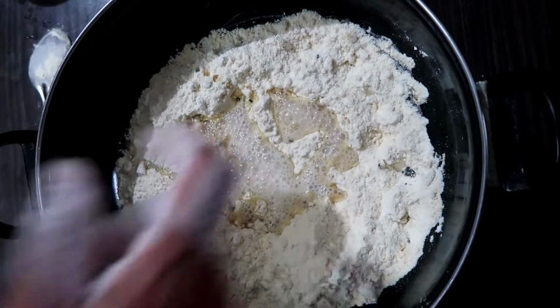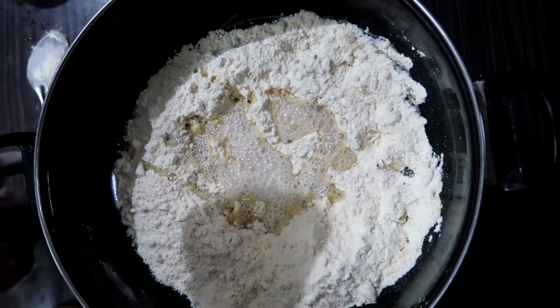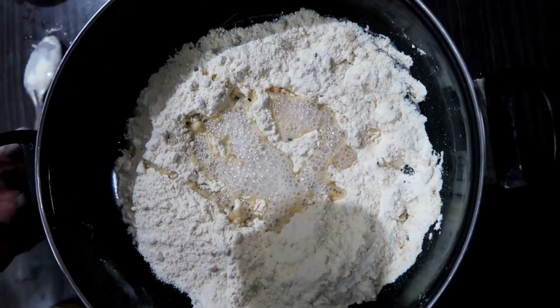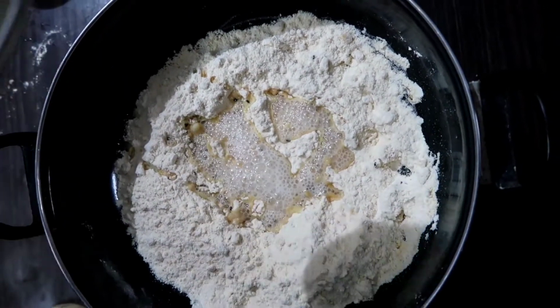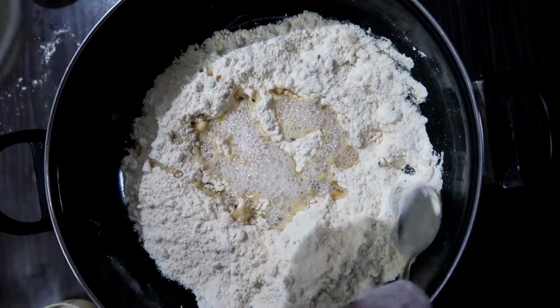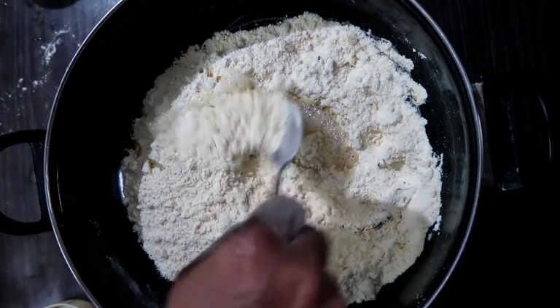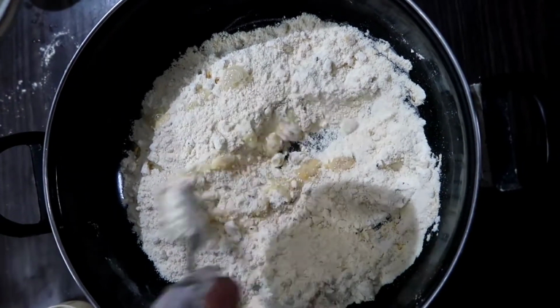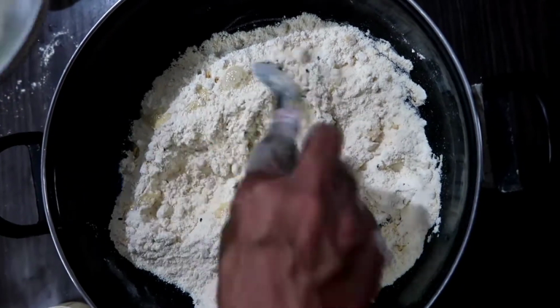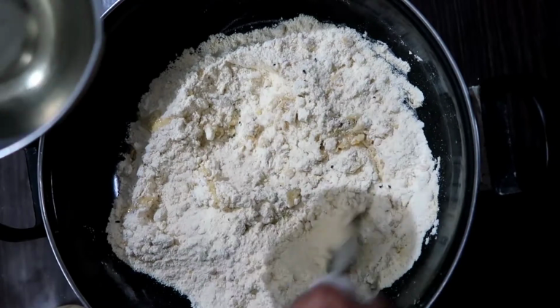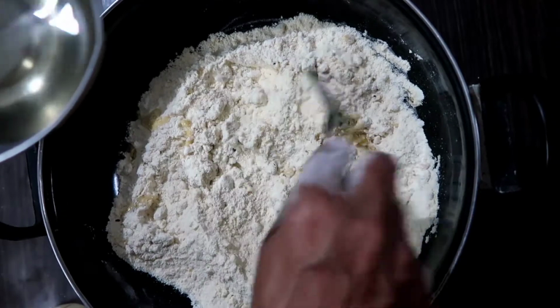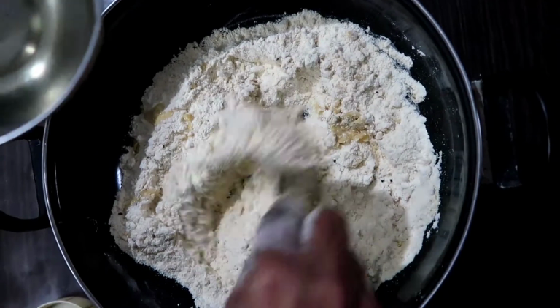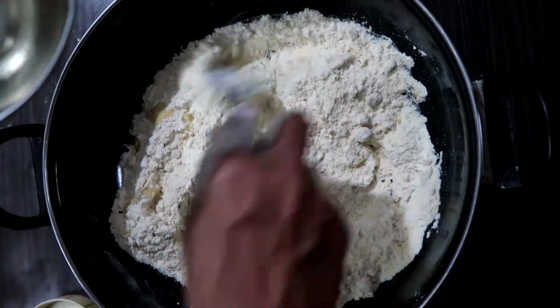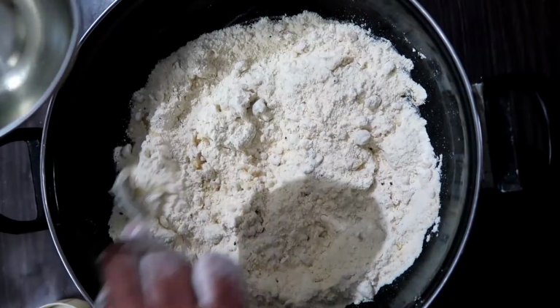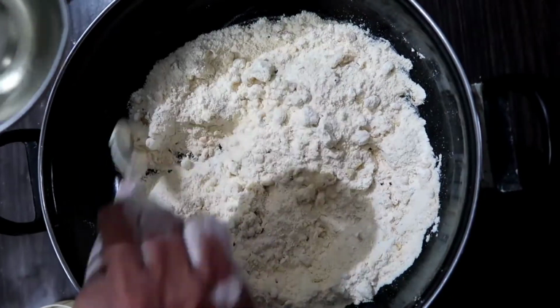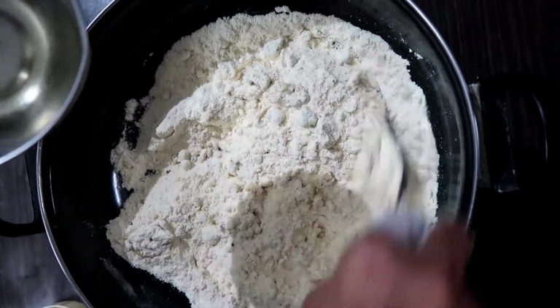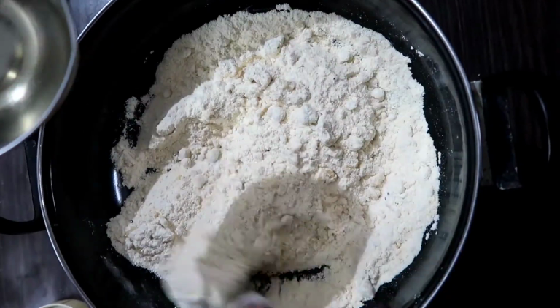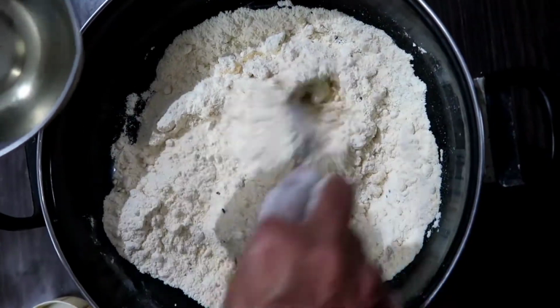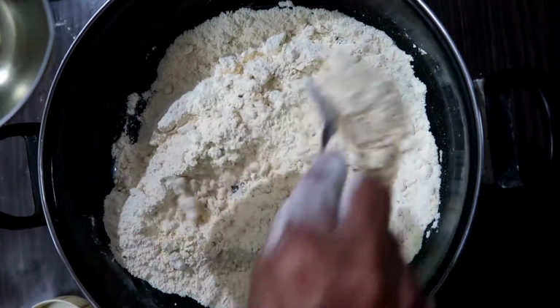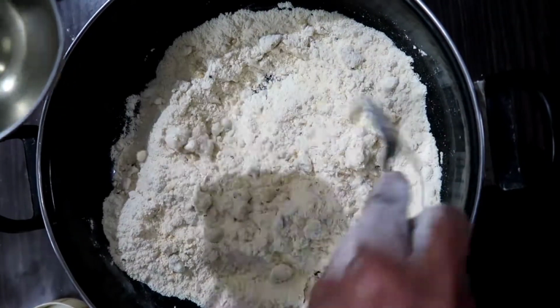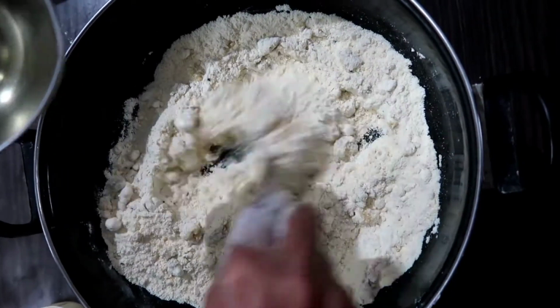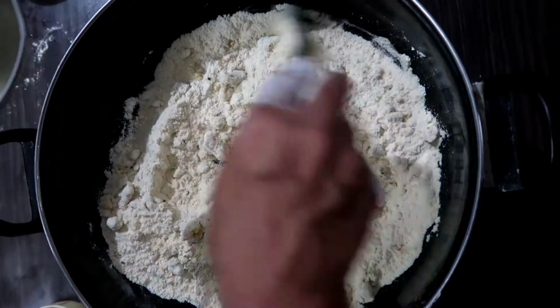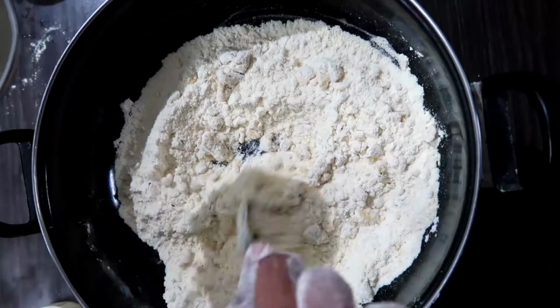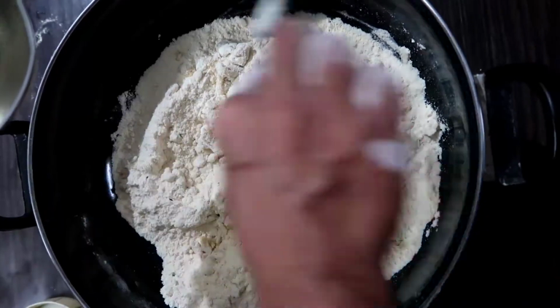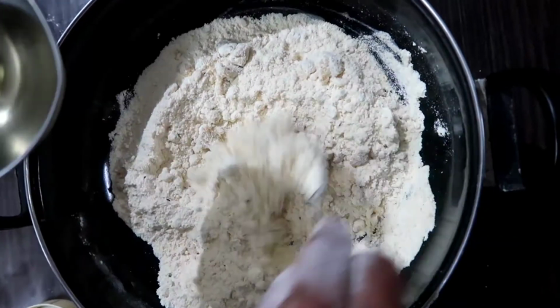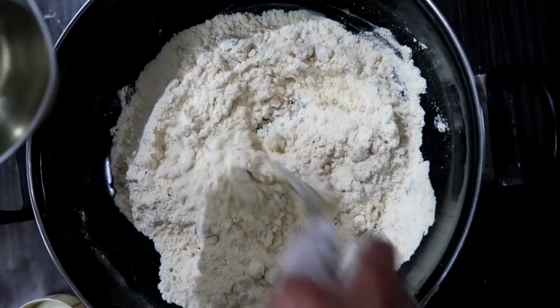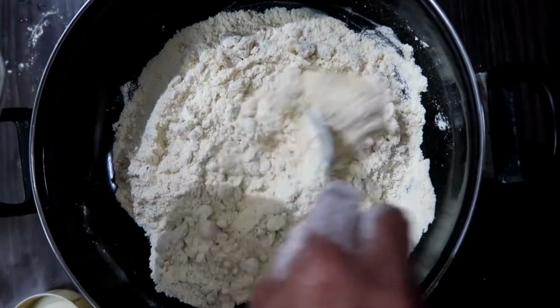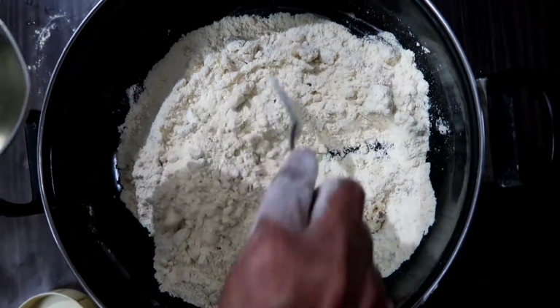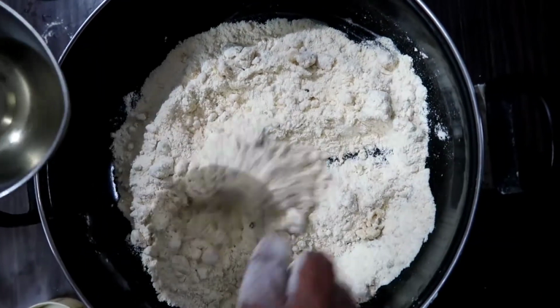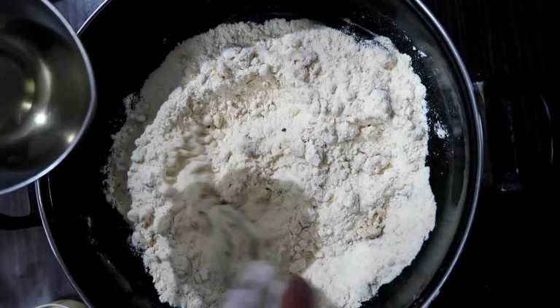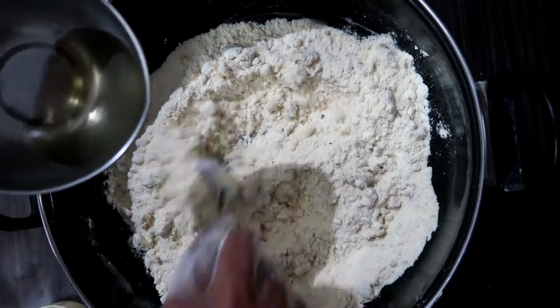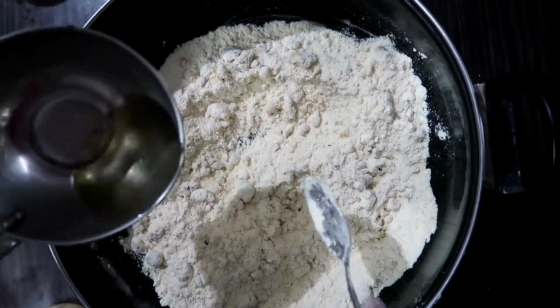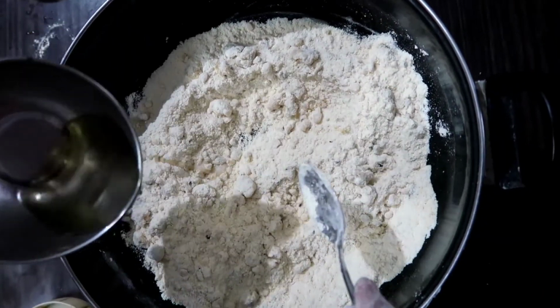Now we are going to put a spoon in the spoon. We will put the spoon in.